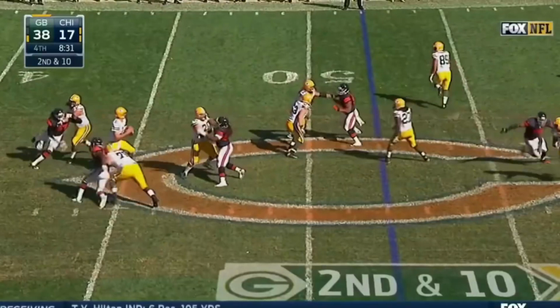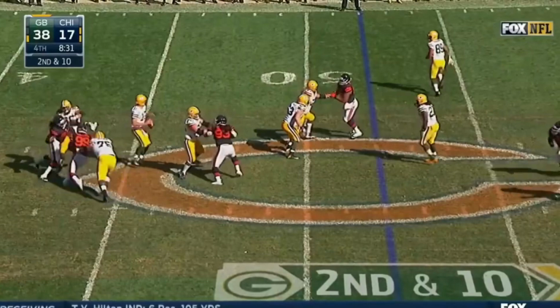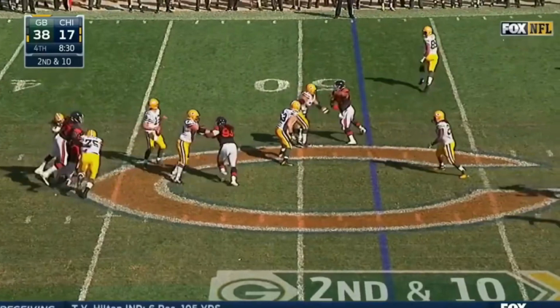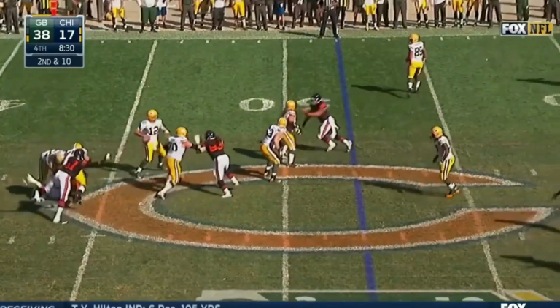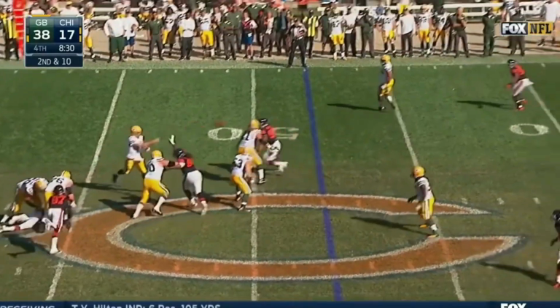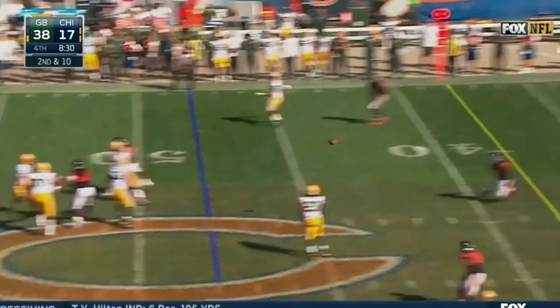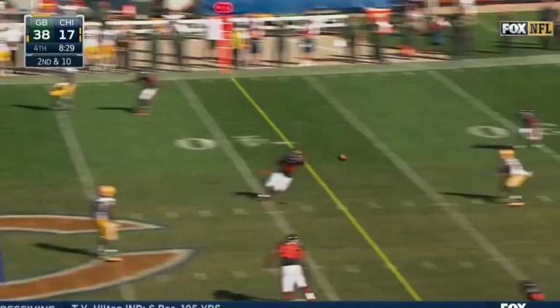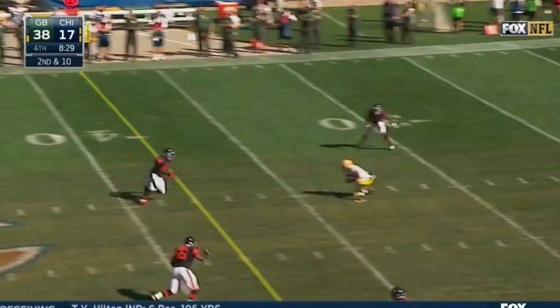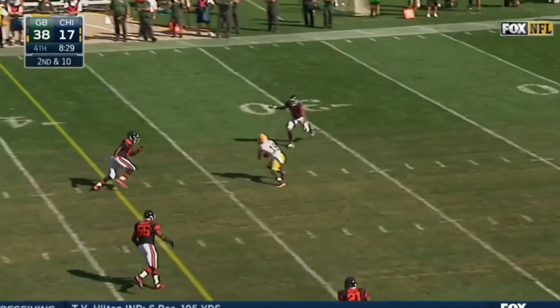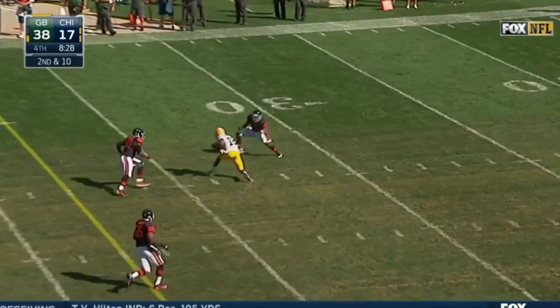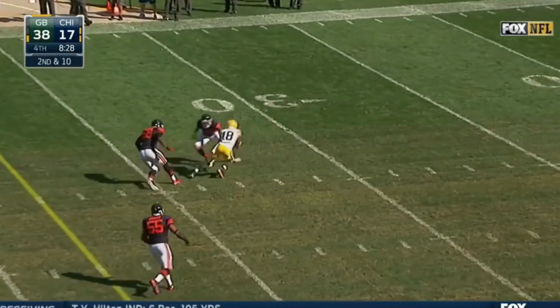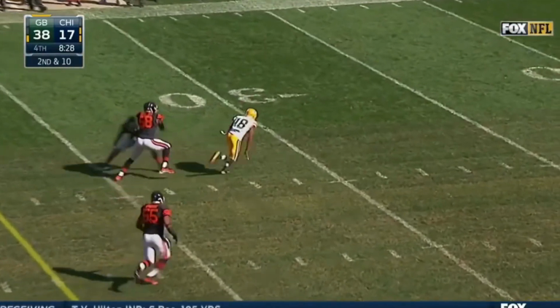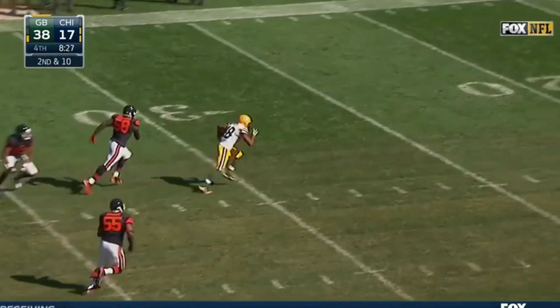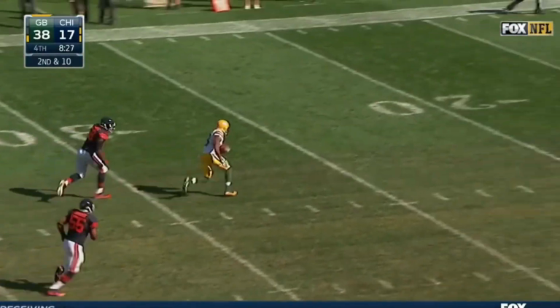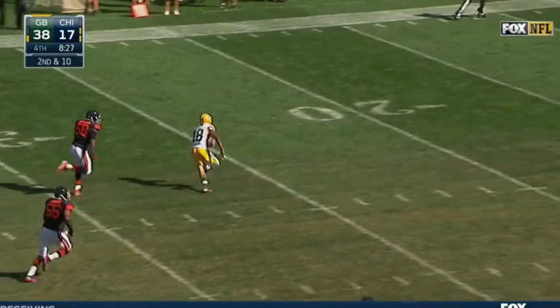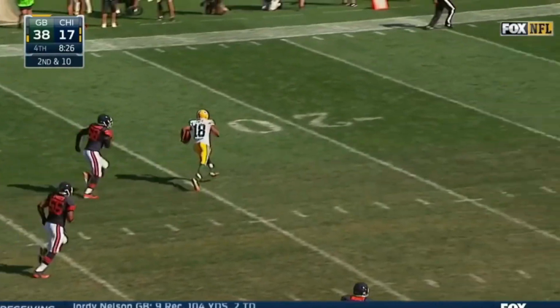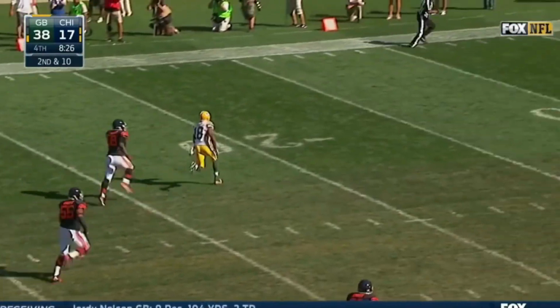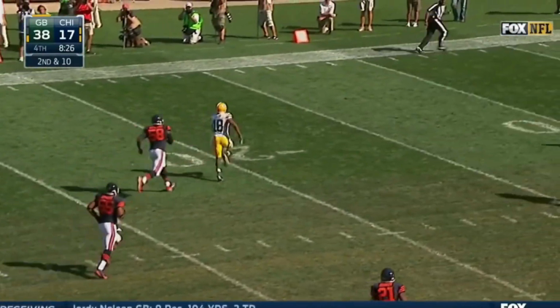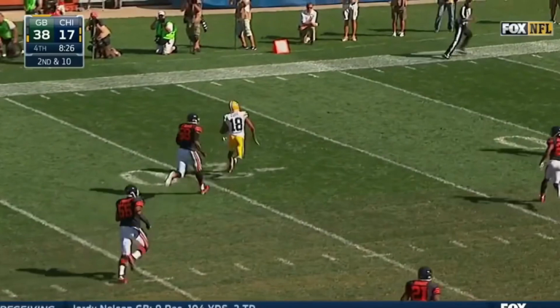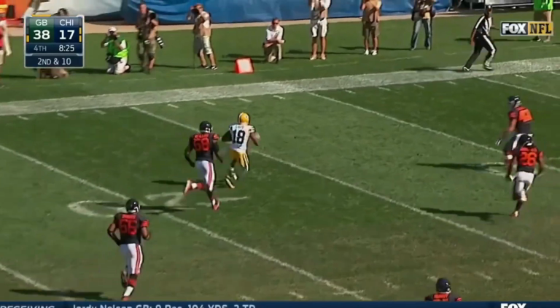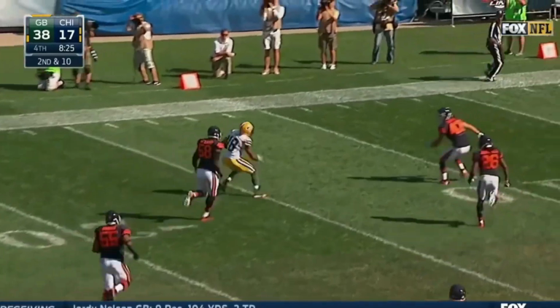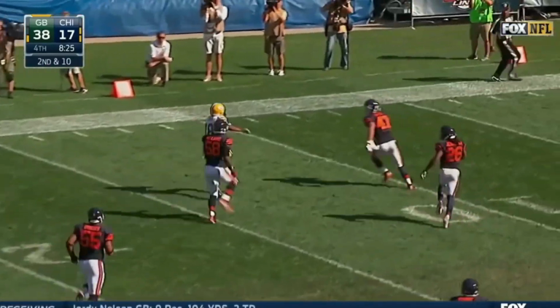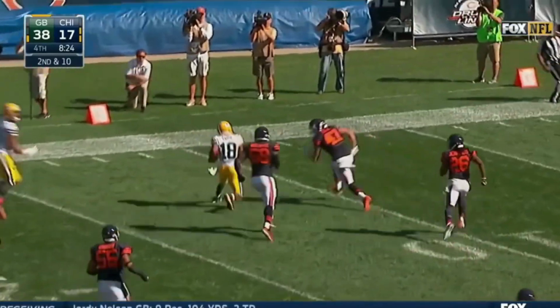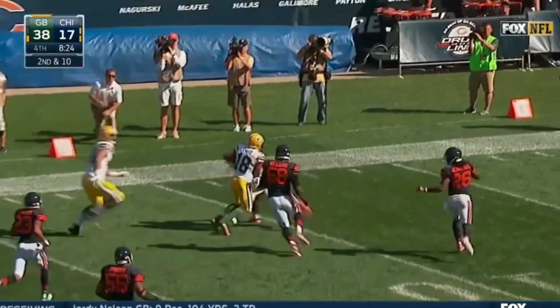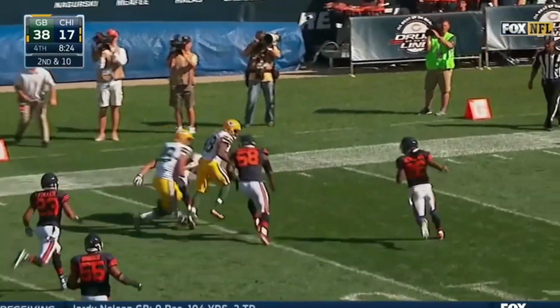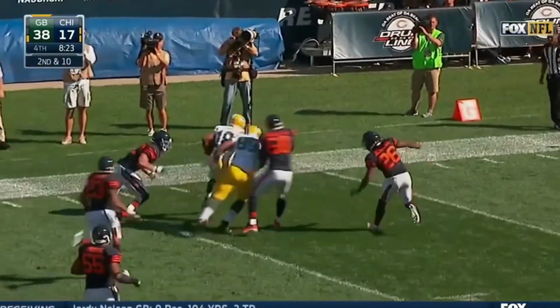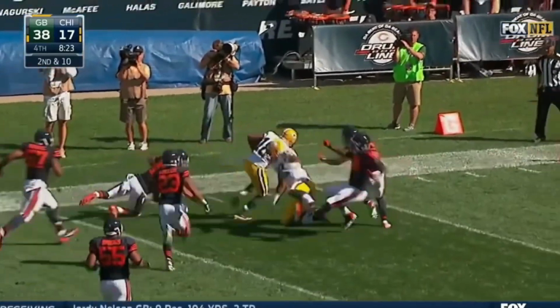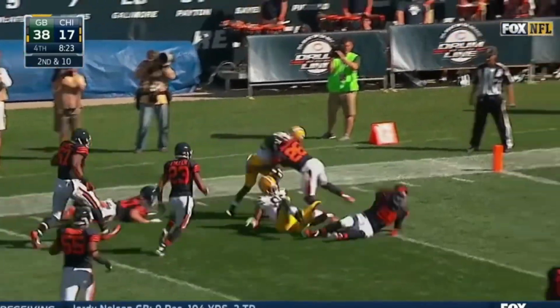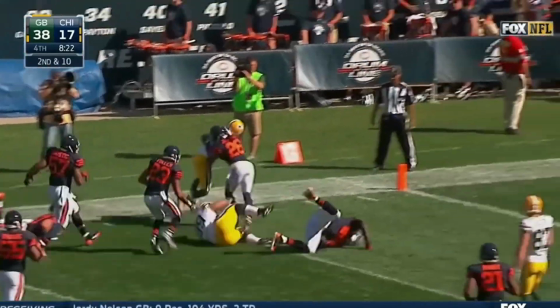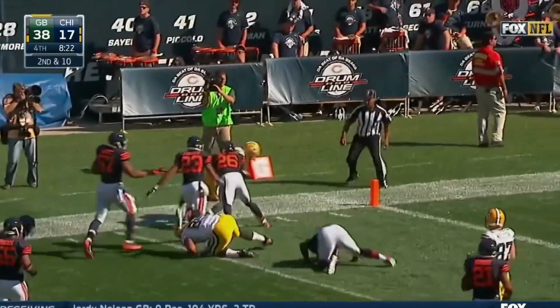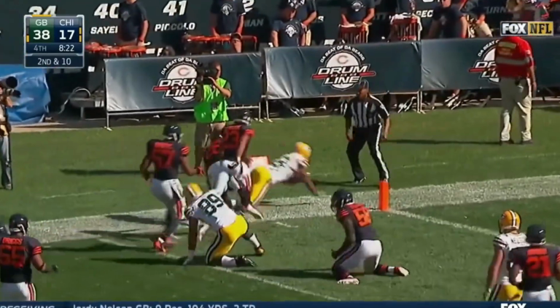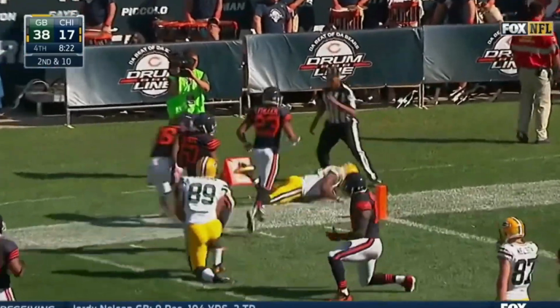Pretty good stuff, and Rodgers isn't the only one, by the way, as he slings it to Cobb. Randall Cobb with a little juke, and all of a sudden he's inside the 10, still going.